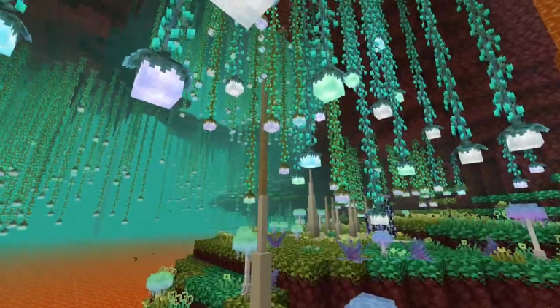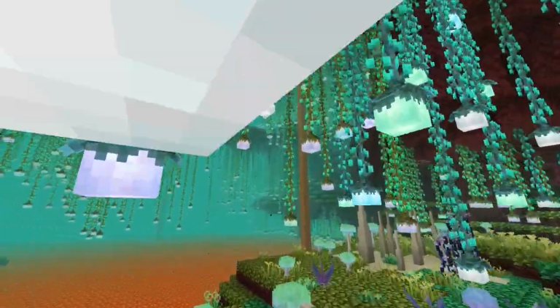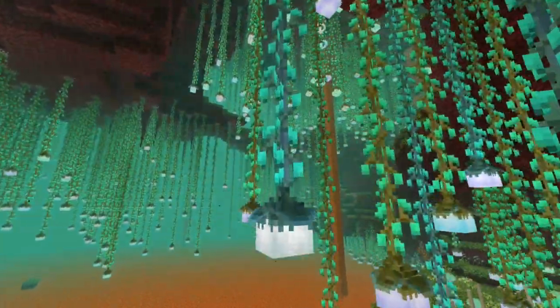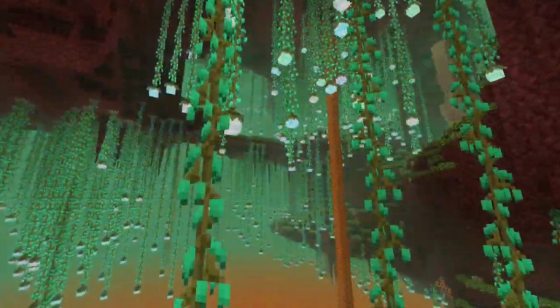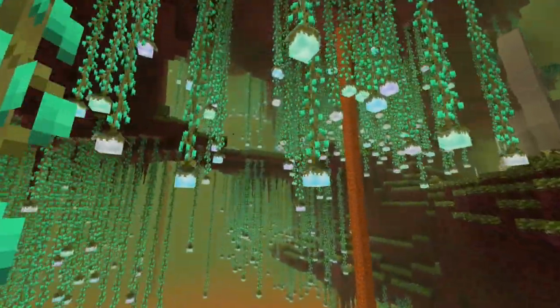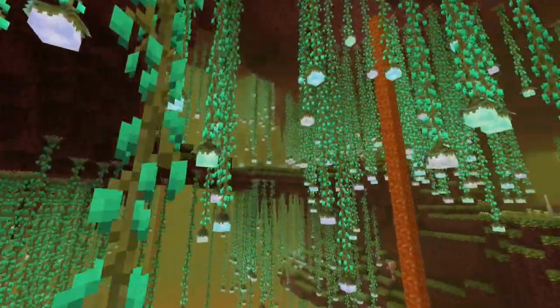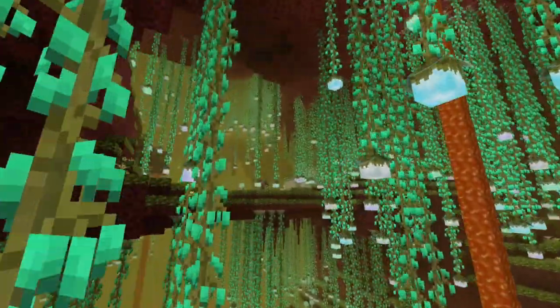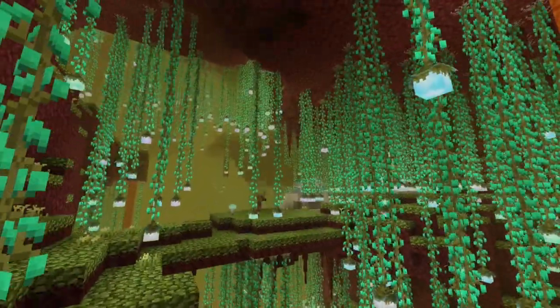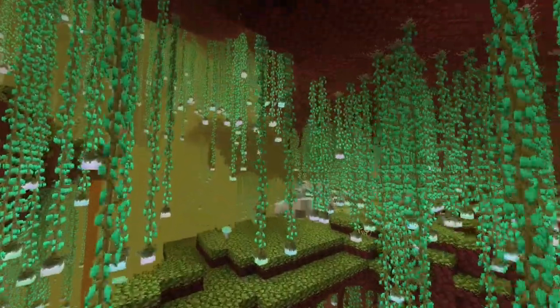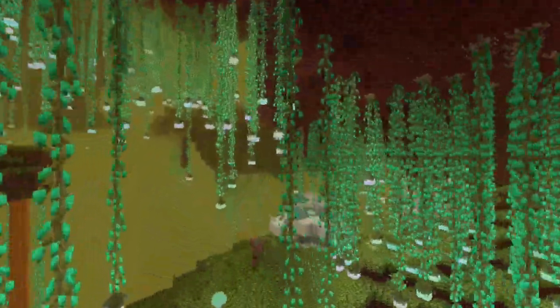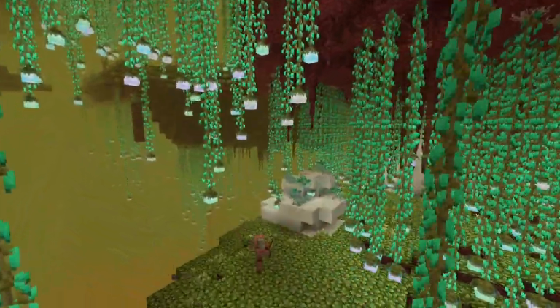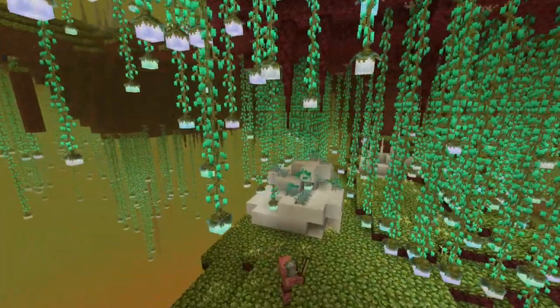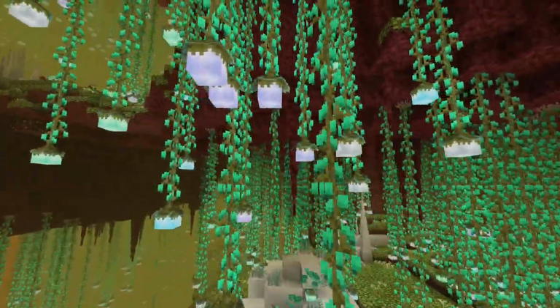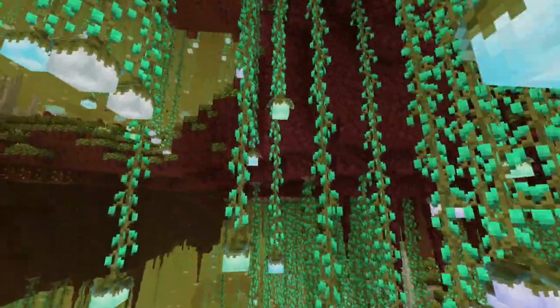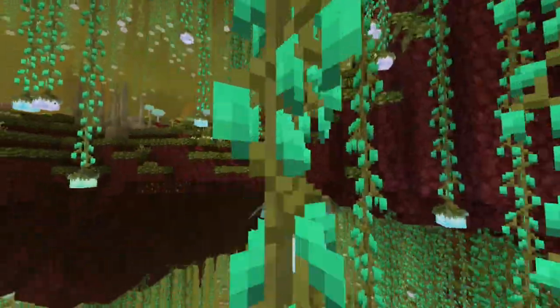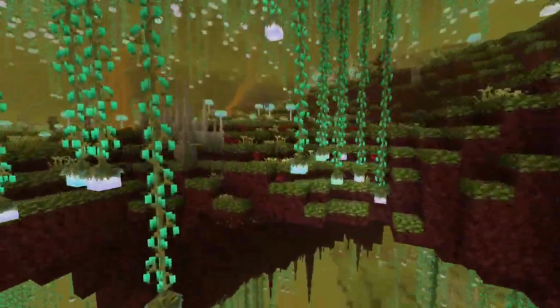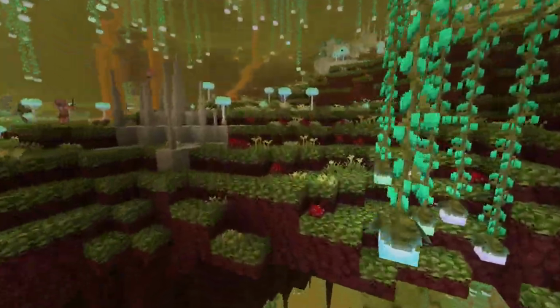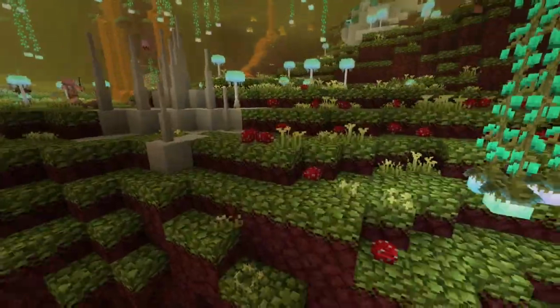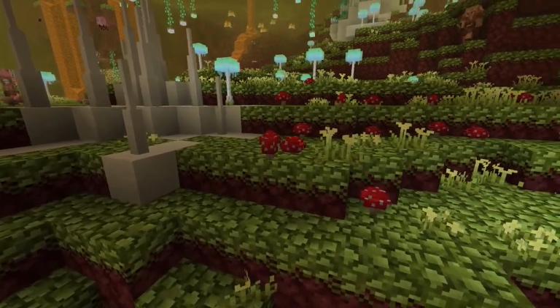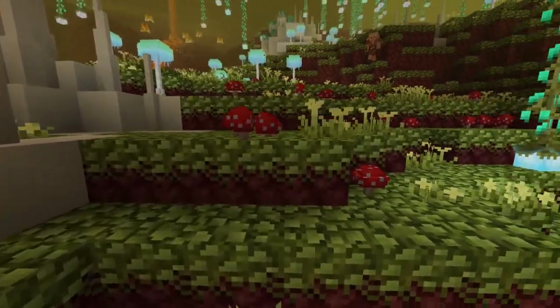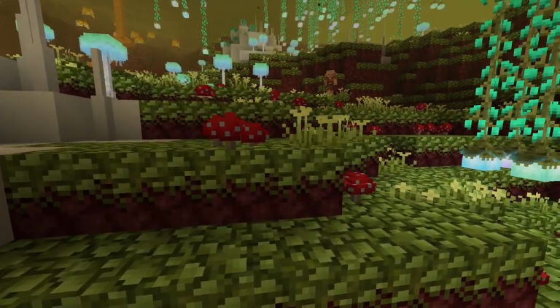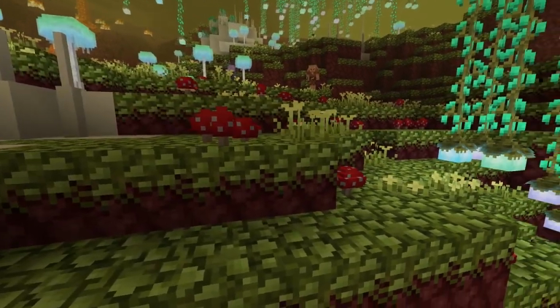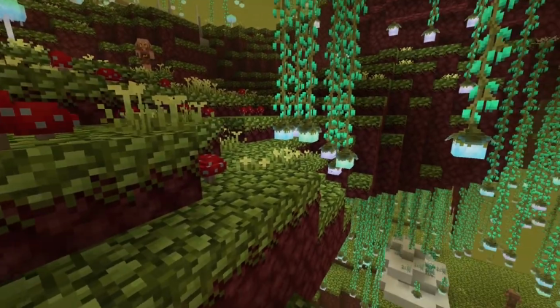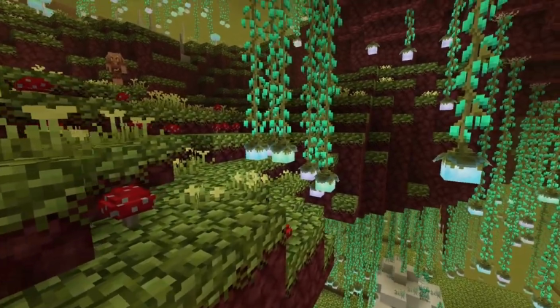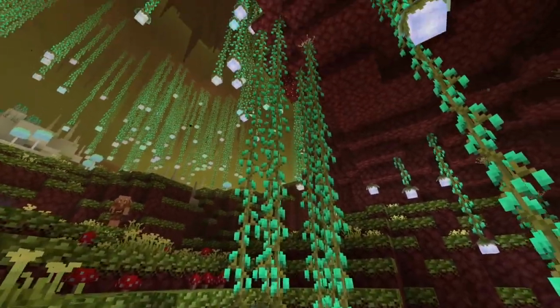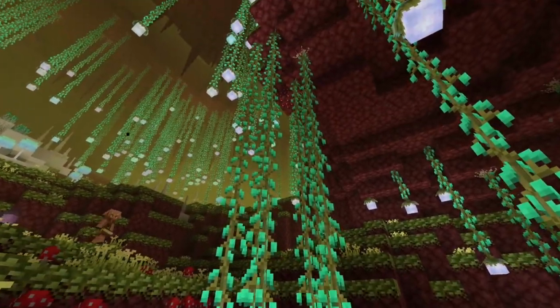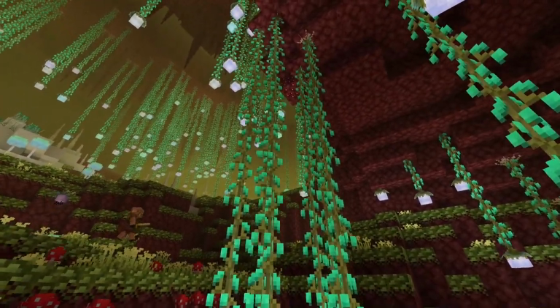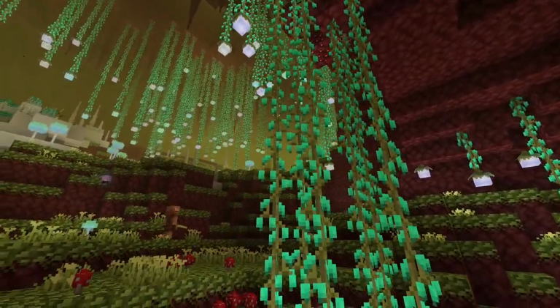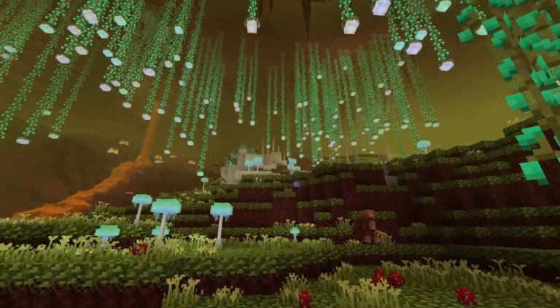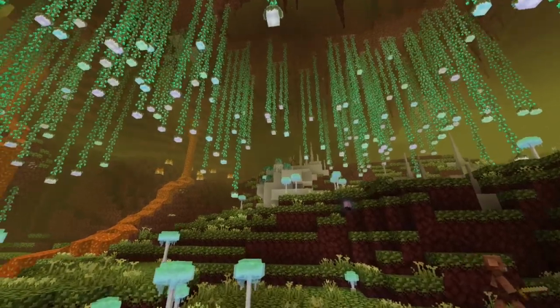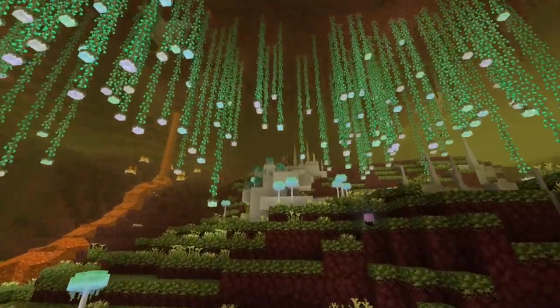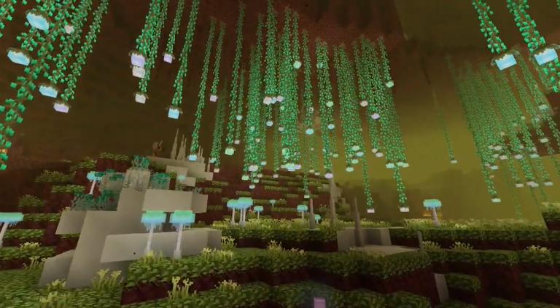There is also another version of the bone reef called the sulfuric bone reef. This one is almost exactly the same except it has a lighter green grass called sepian mushroom grass, and it has golden lumabes lanterns instead, but it still looks very cool.